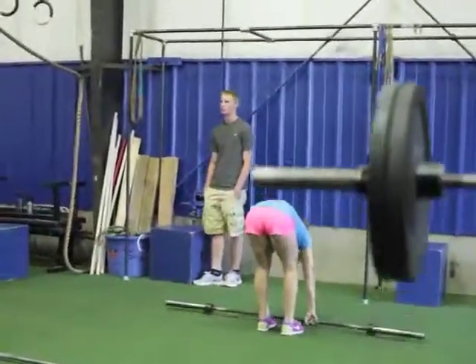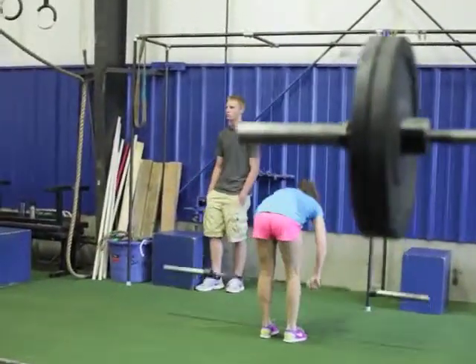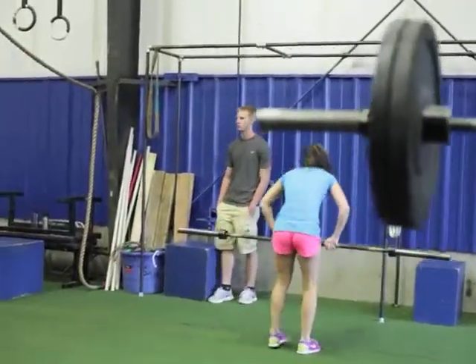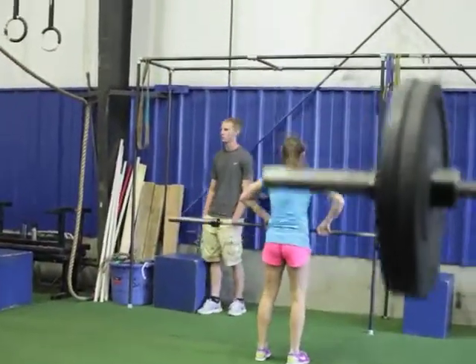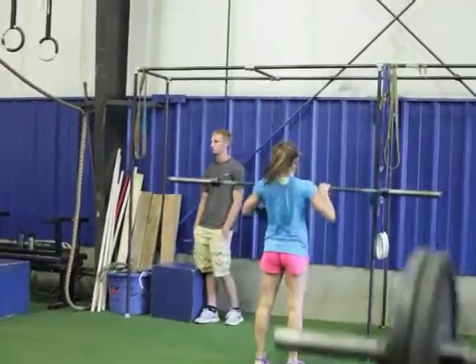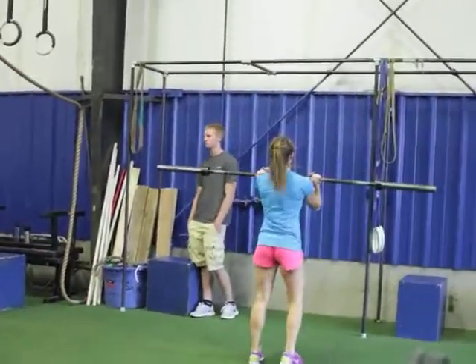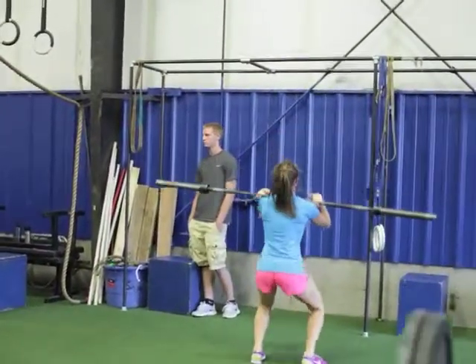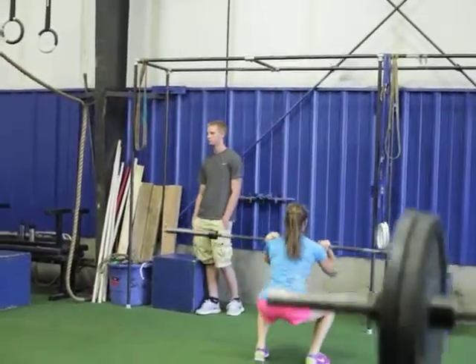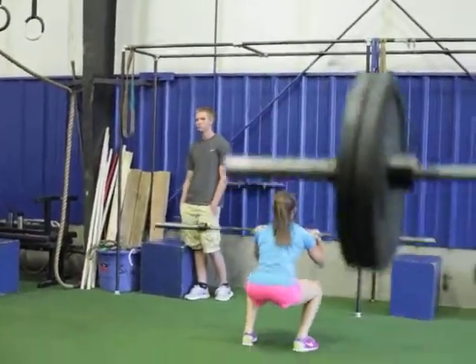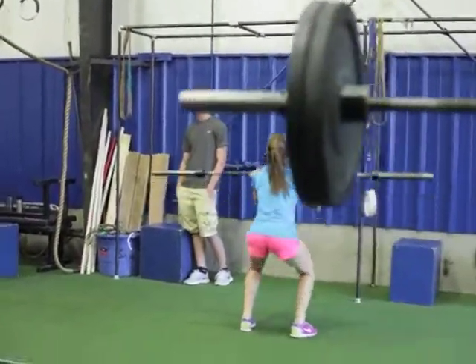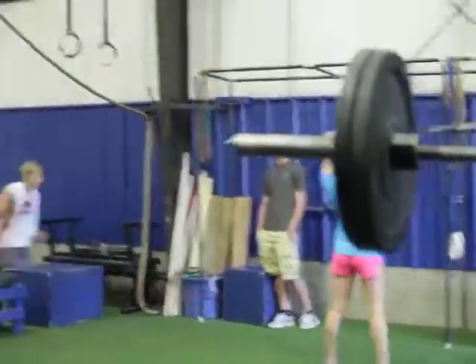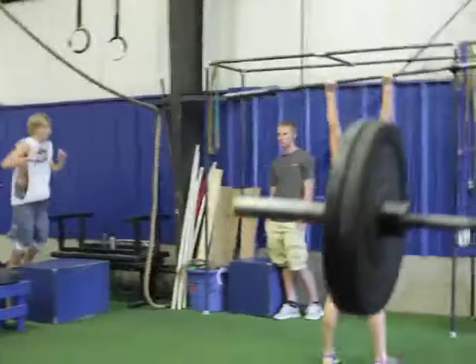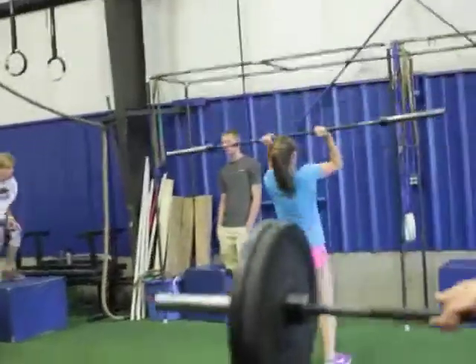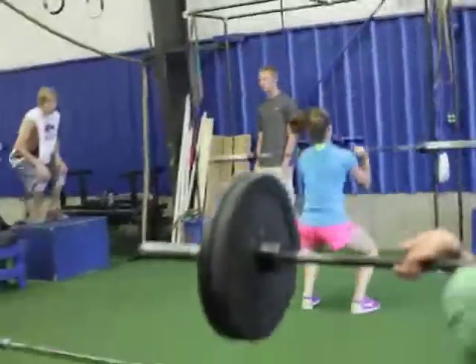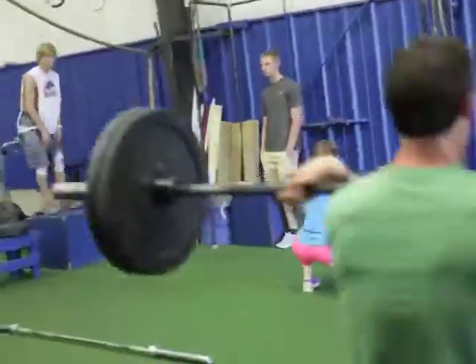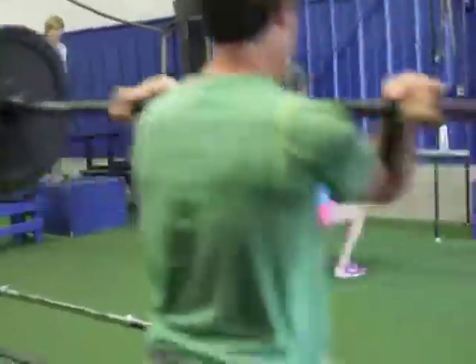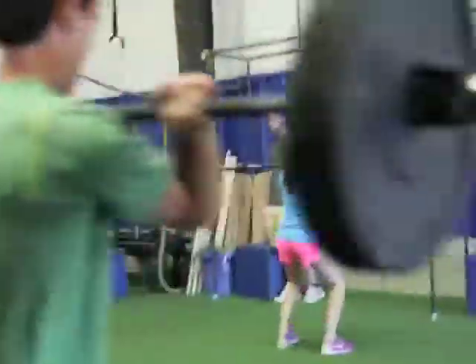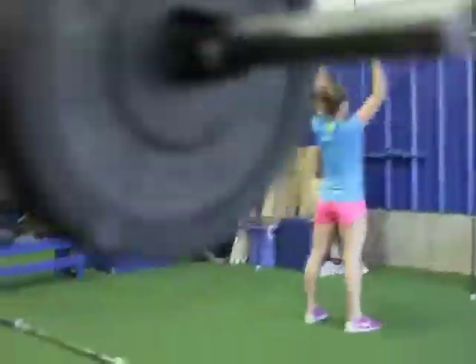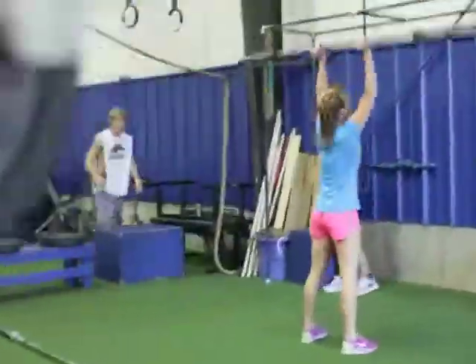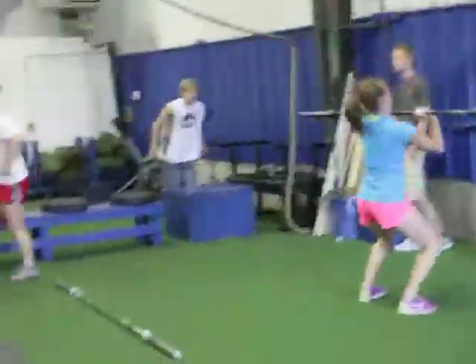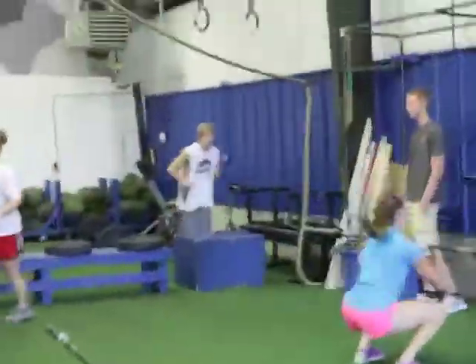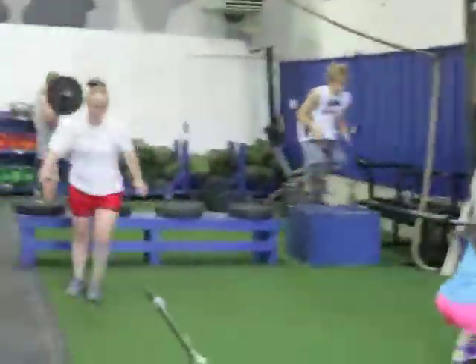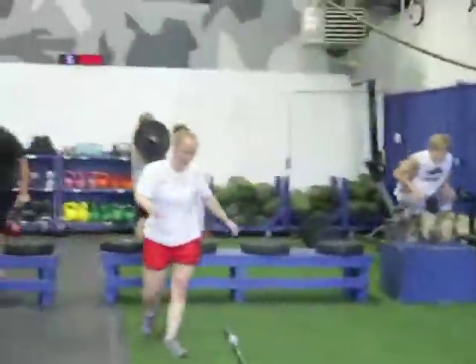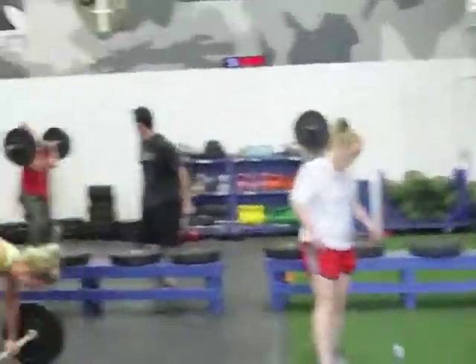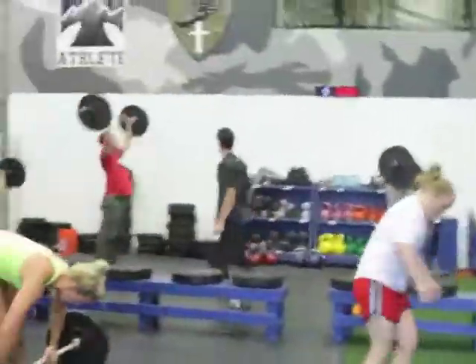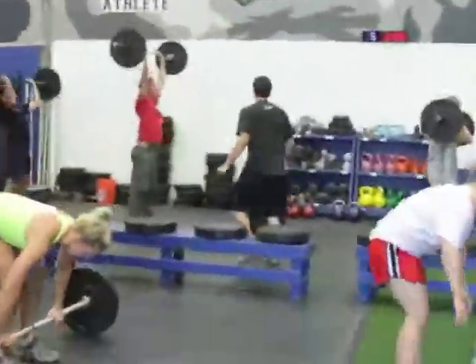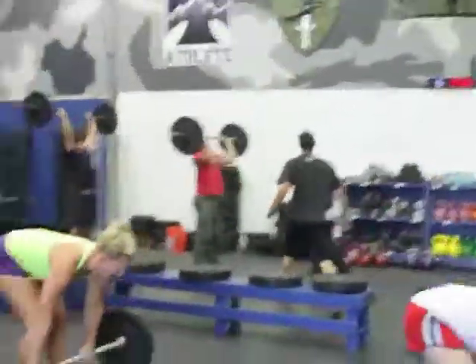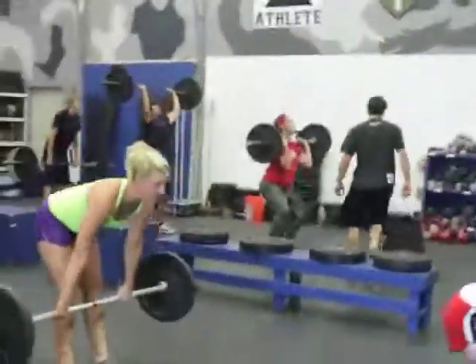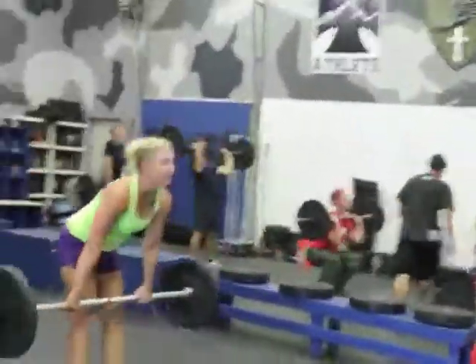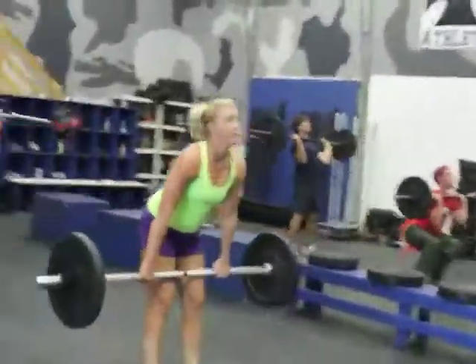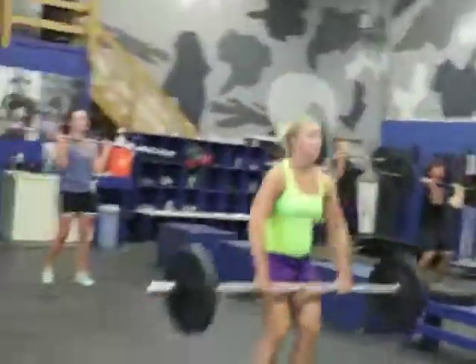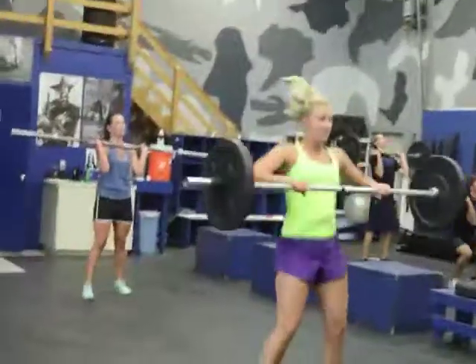Marie in there is transitioning — she's going into her thrusters now. Good, nice, good. Good punch, good.